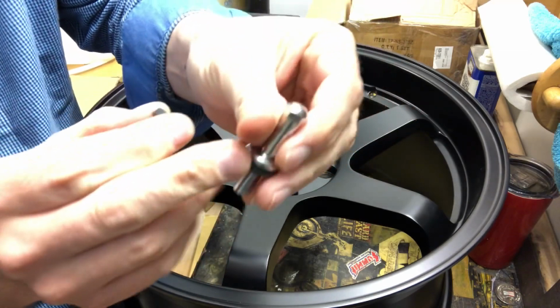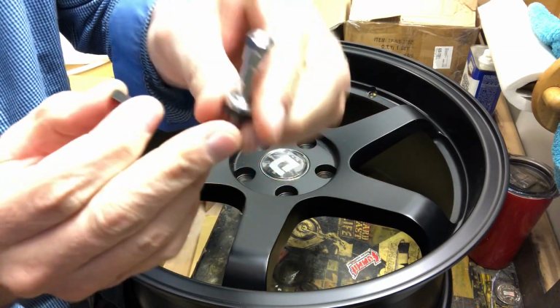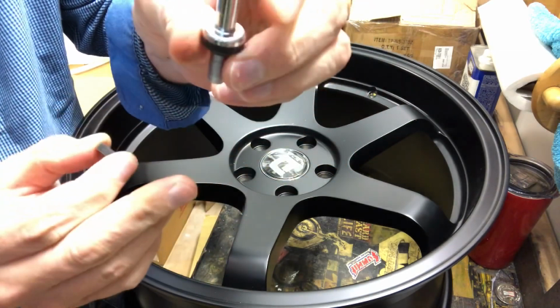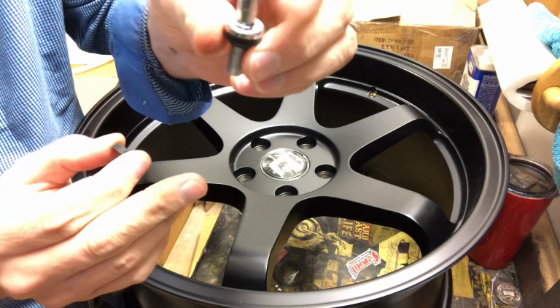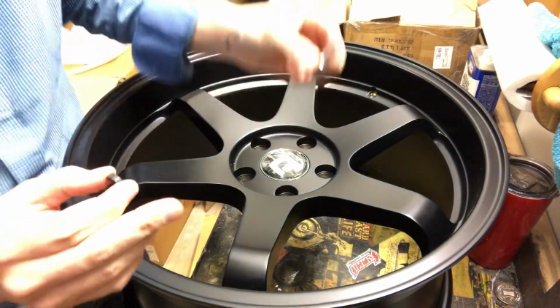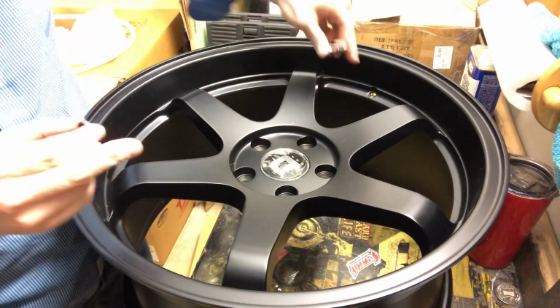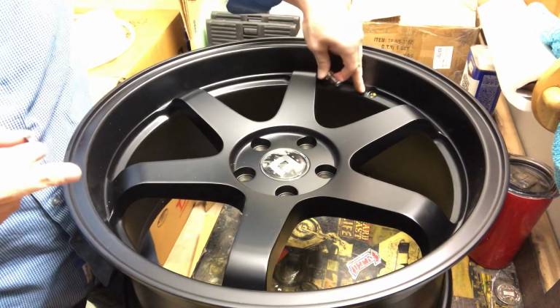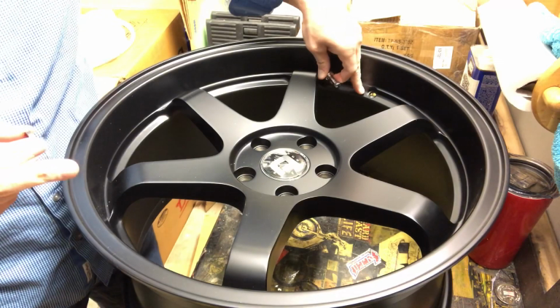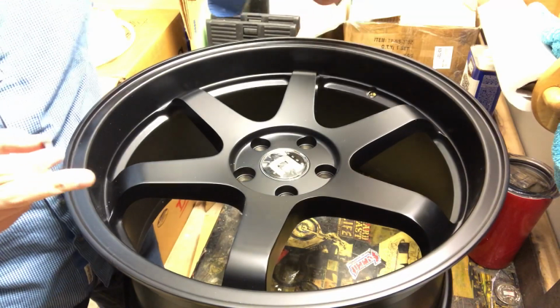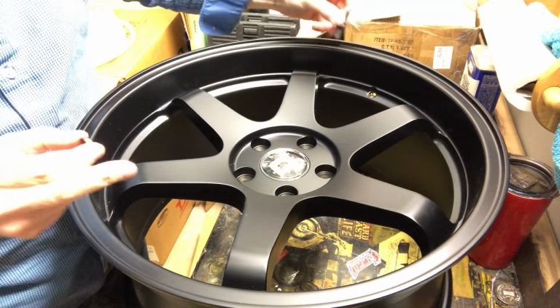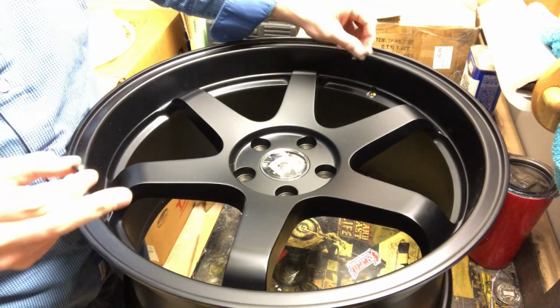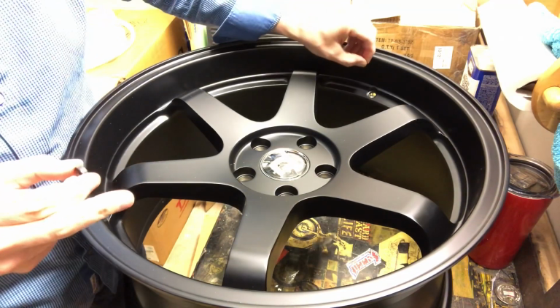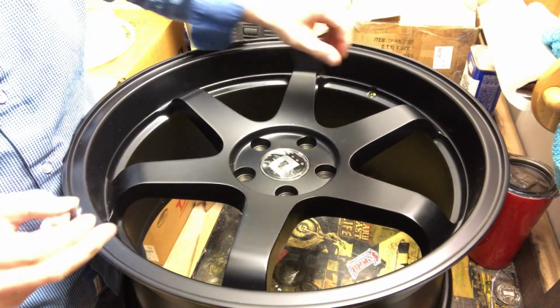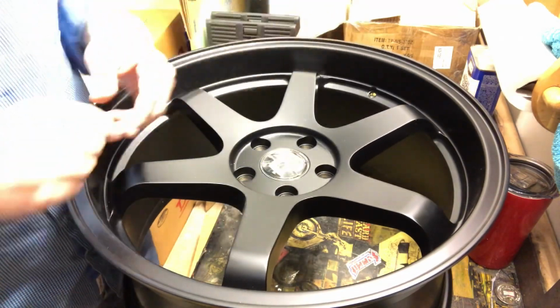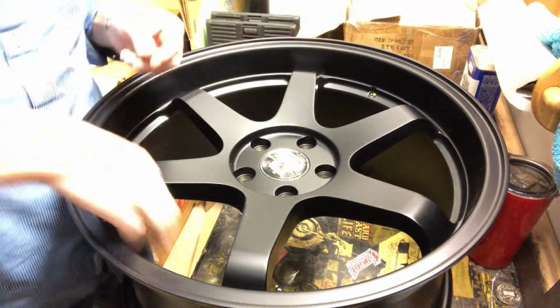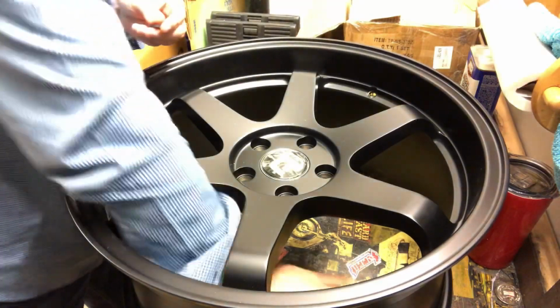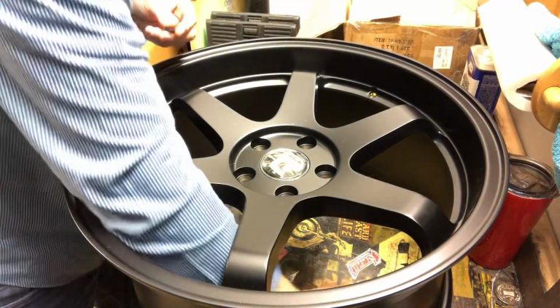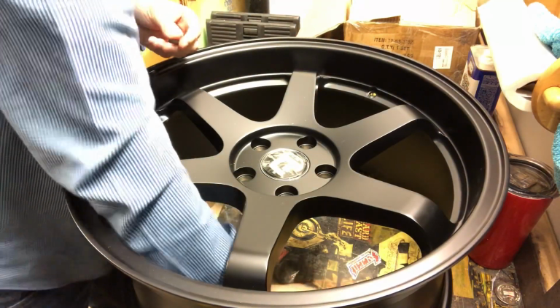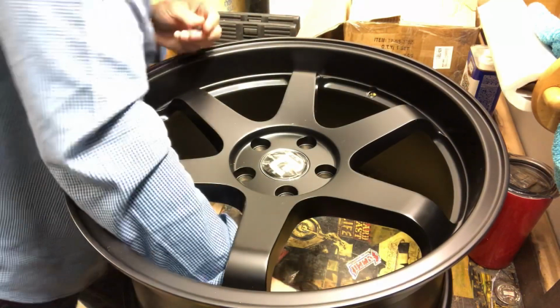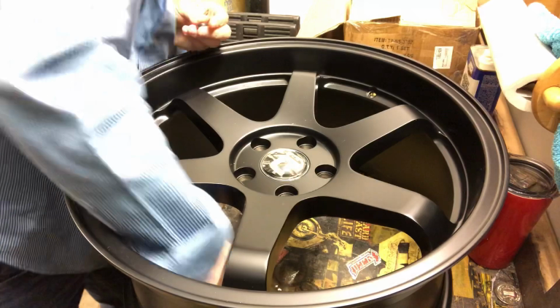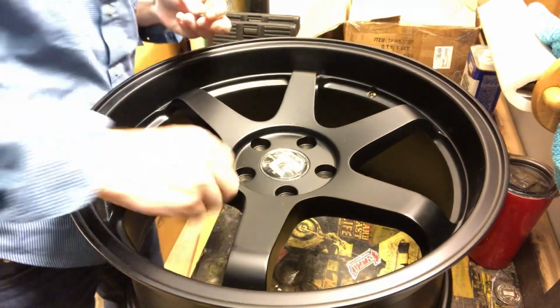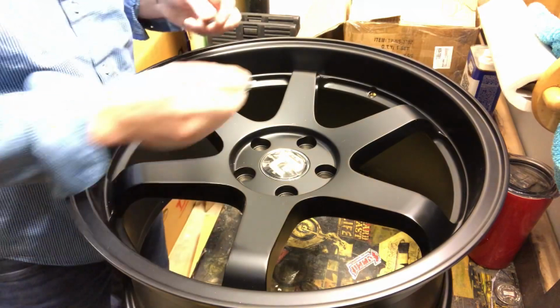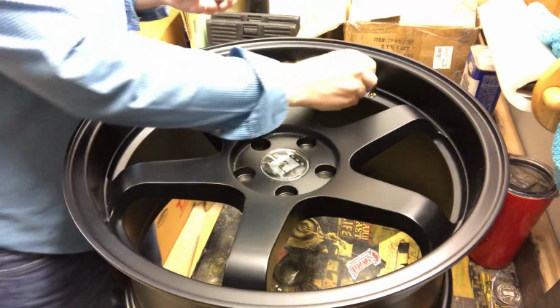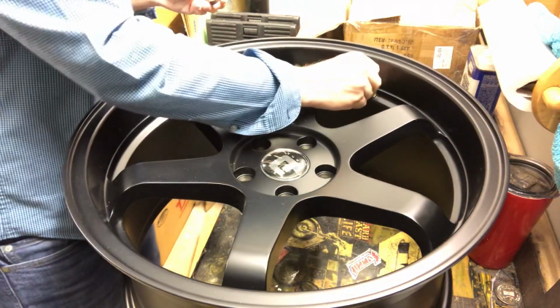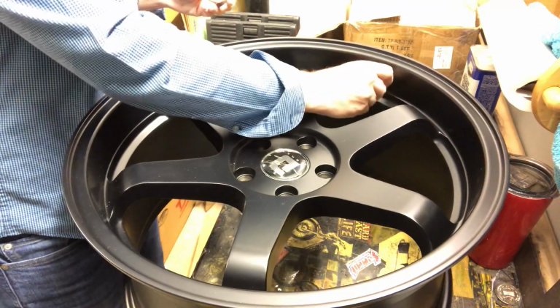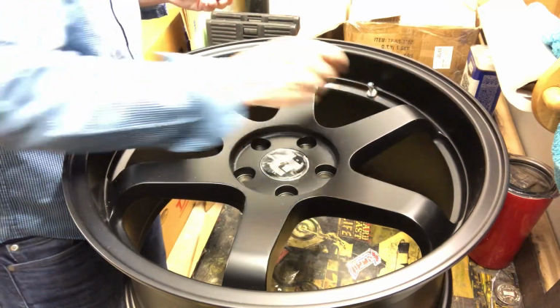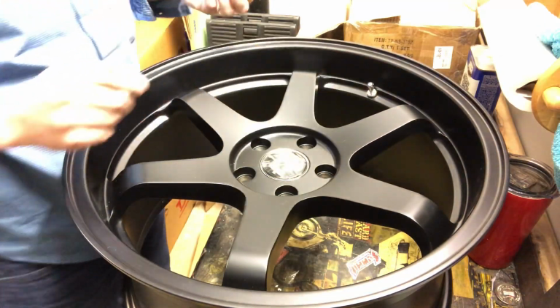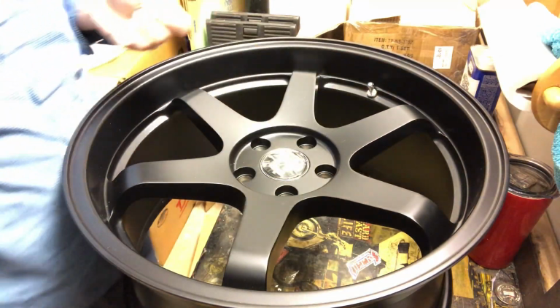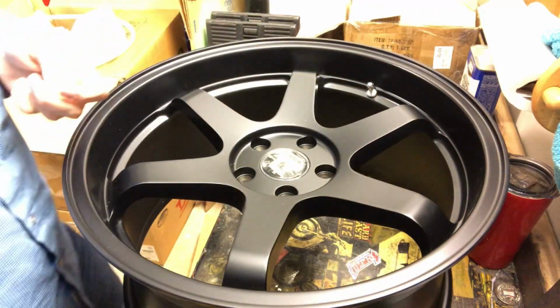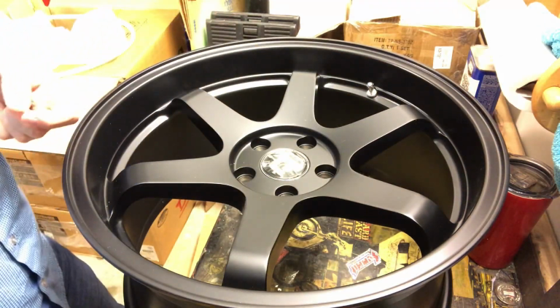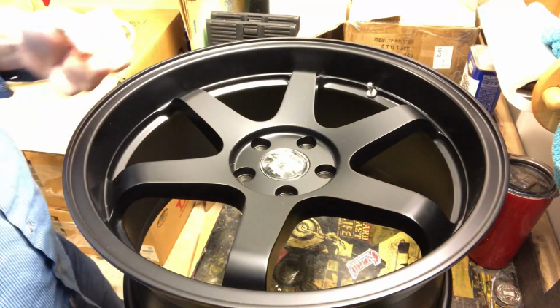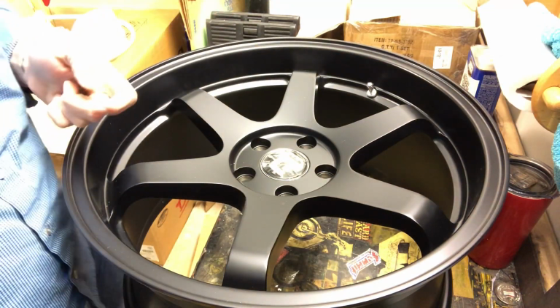So you find your valve stem hole and put the stem in the hole, like so.